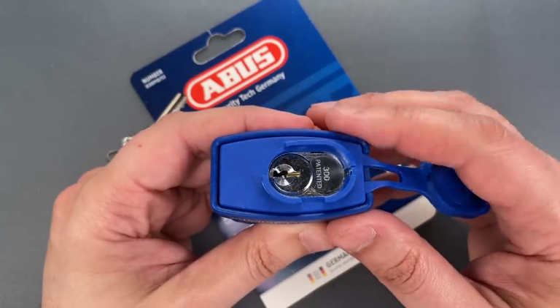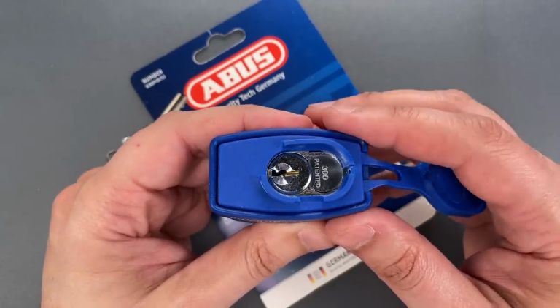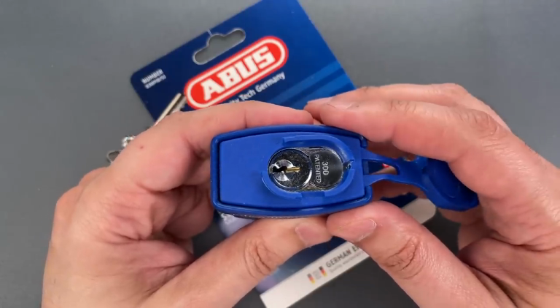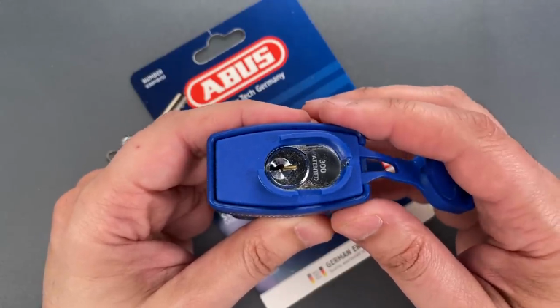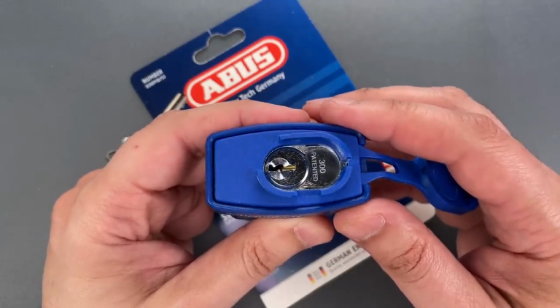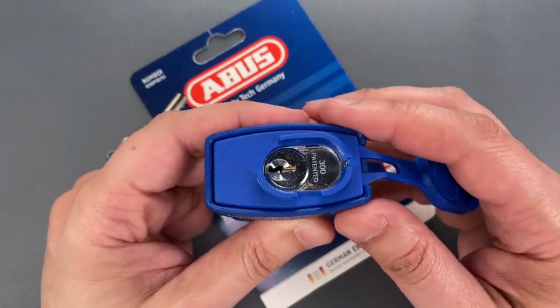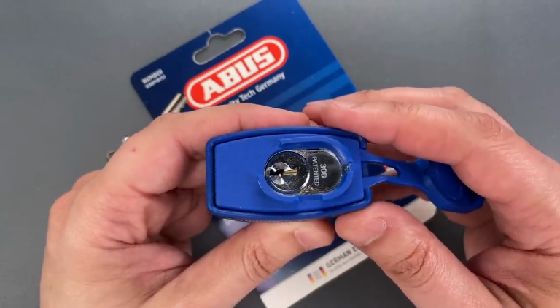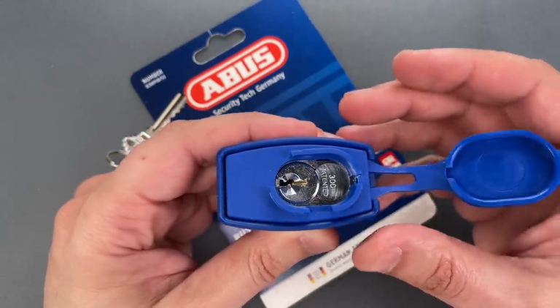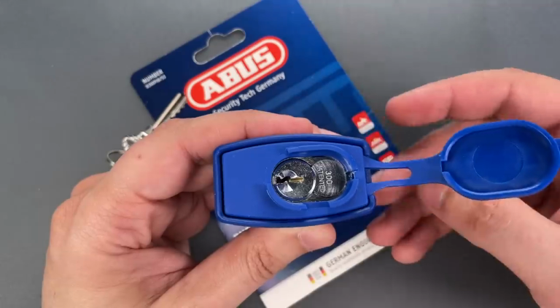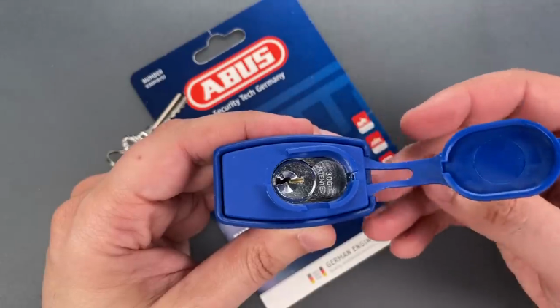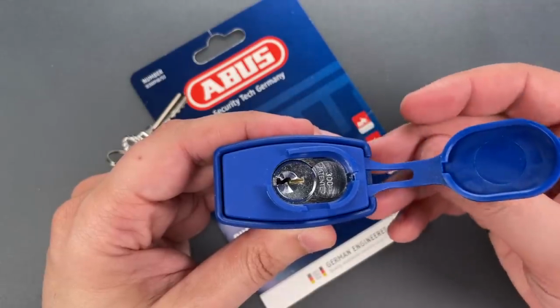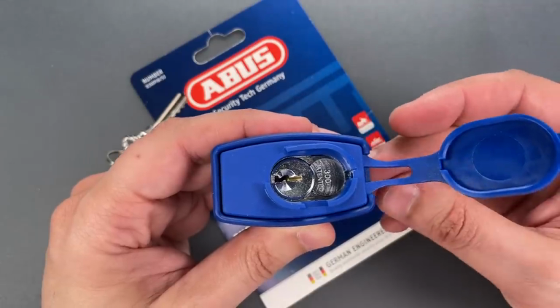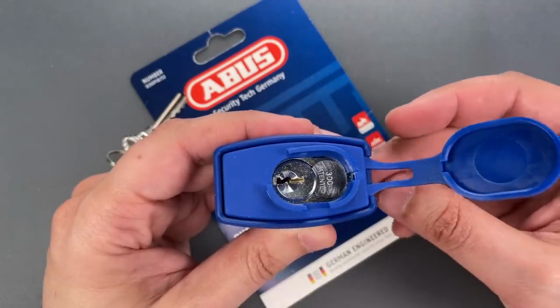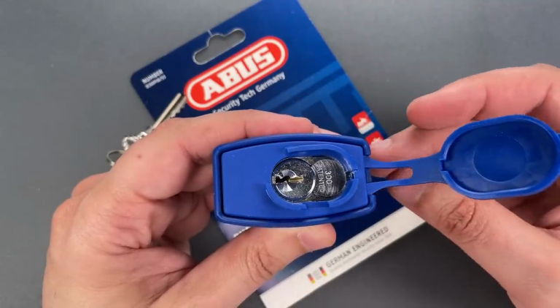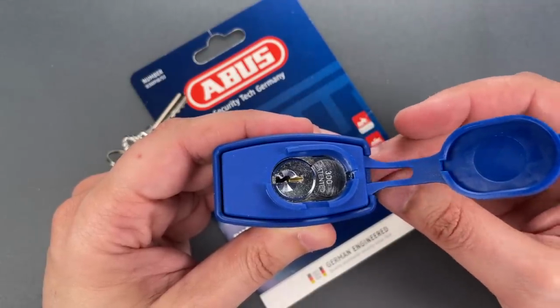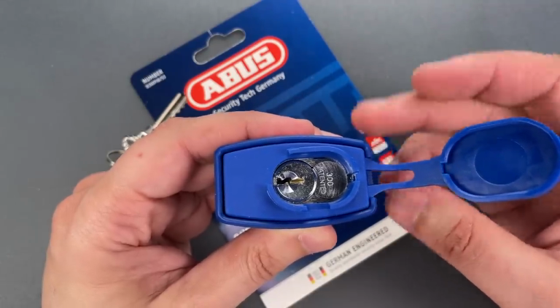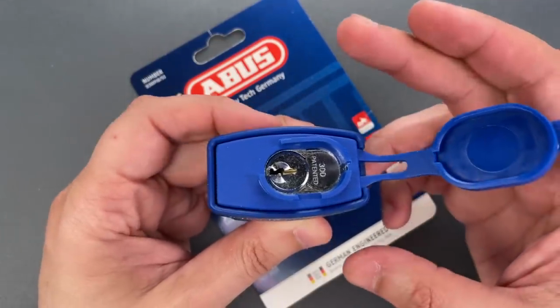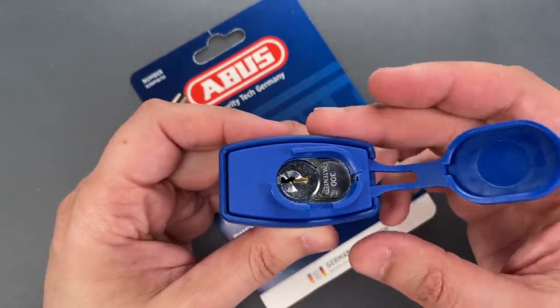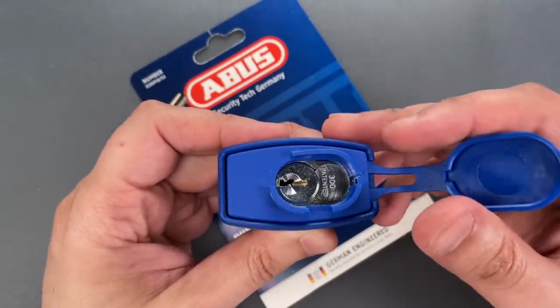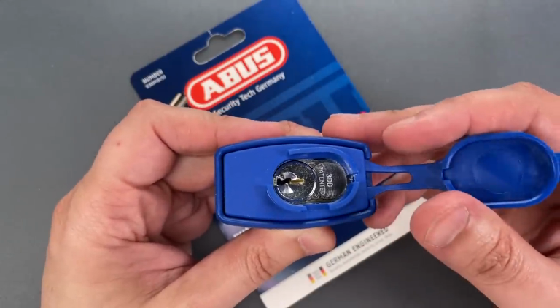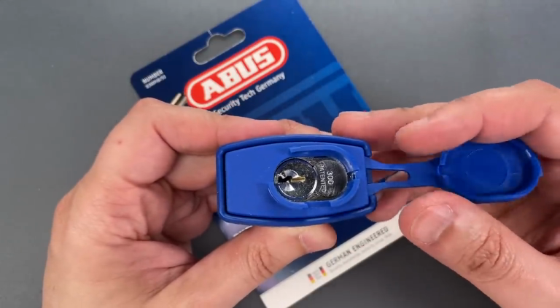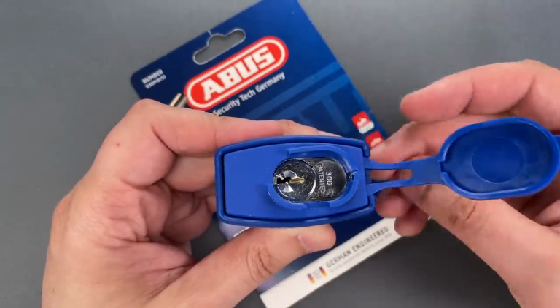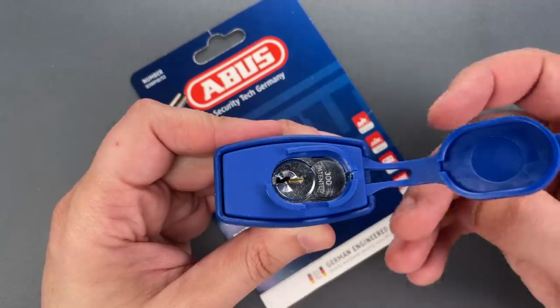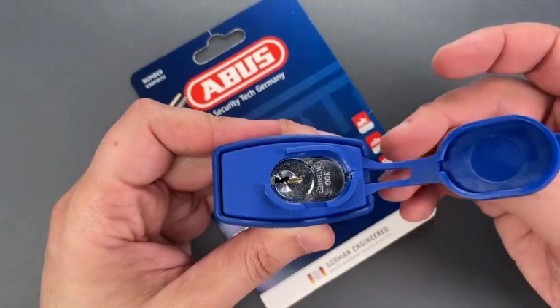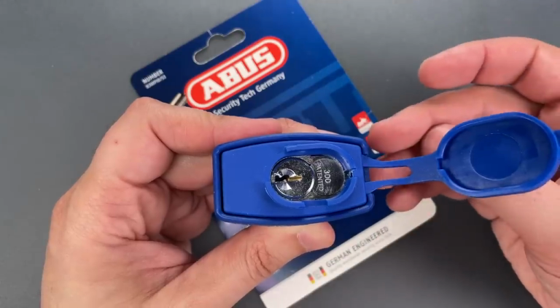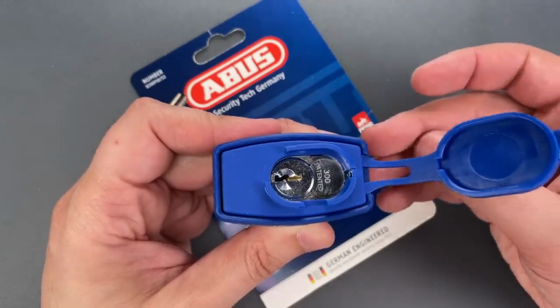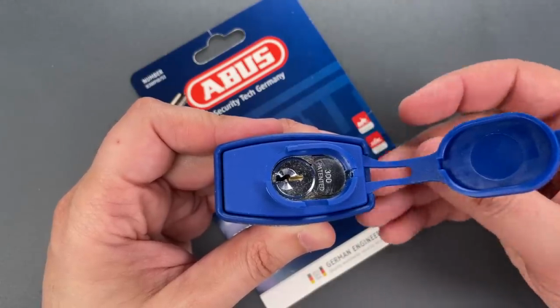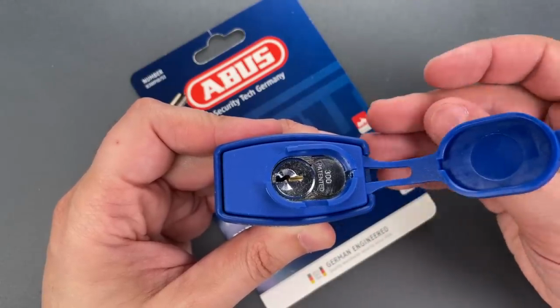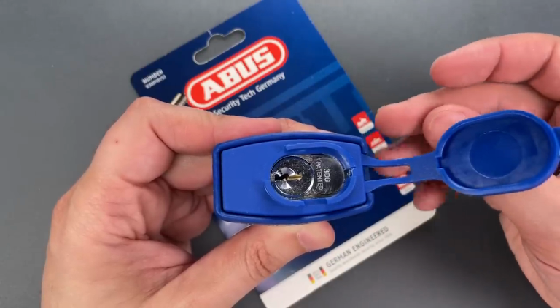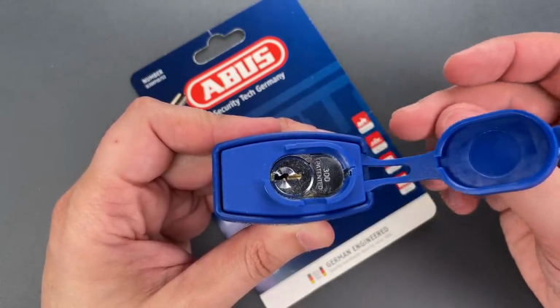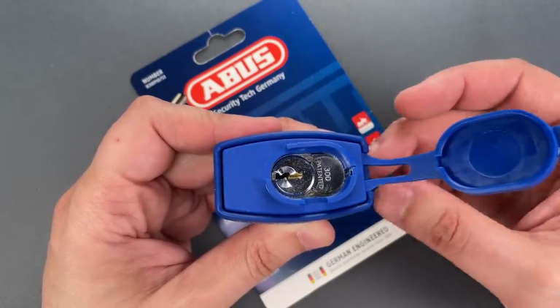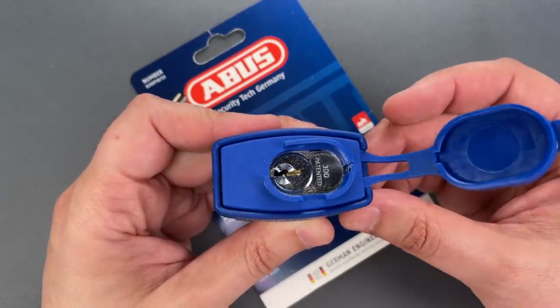This one came with a Schlage SC1 core, which is probably the most common residential keyway in the US. That makes this lock an obvious choice for something like a garden shed or any other low-security outdoor application.